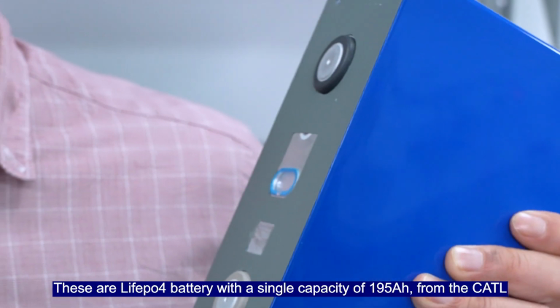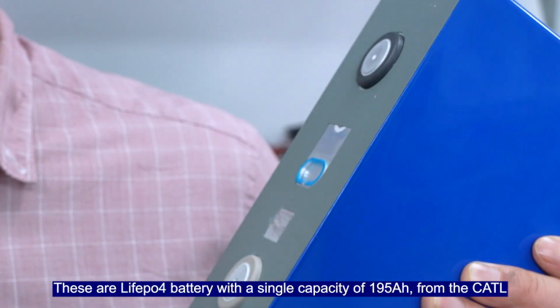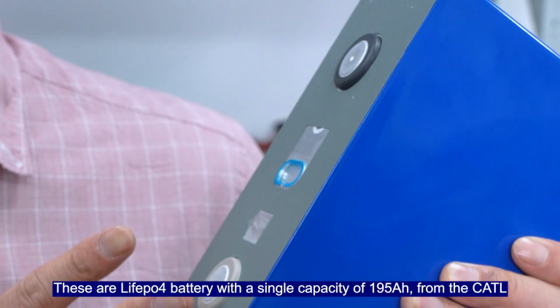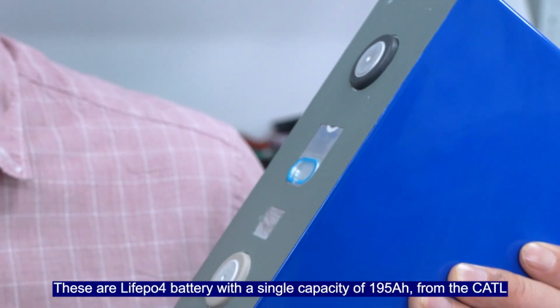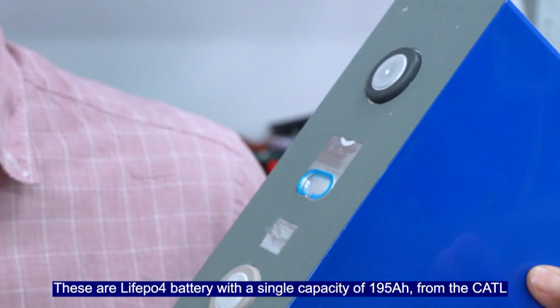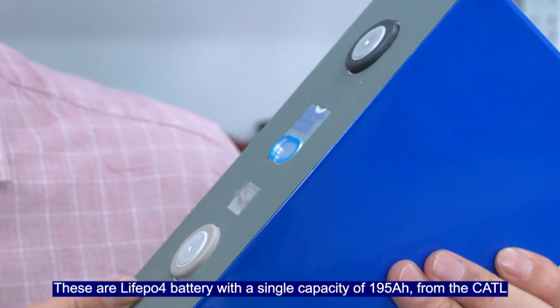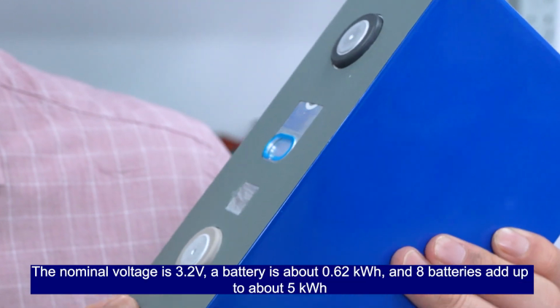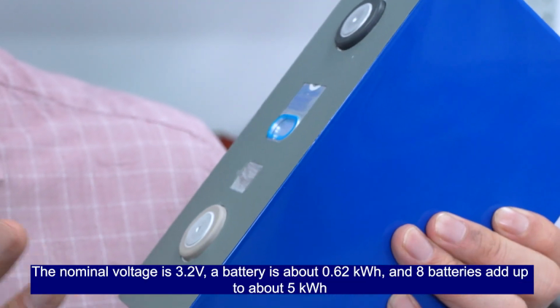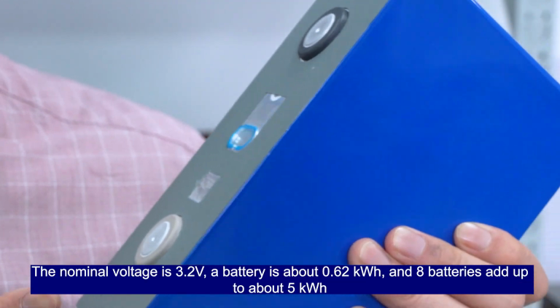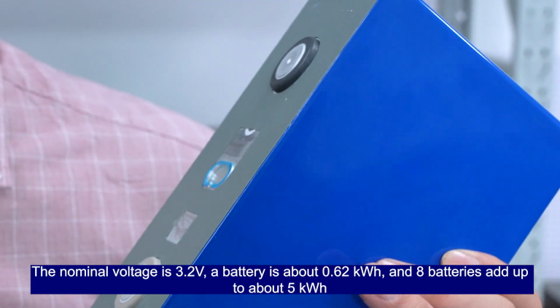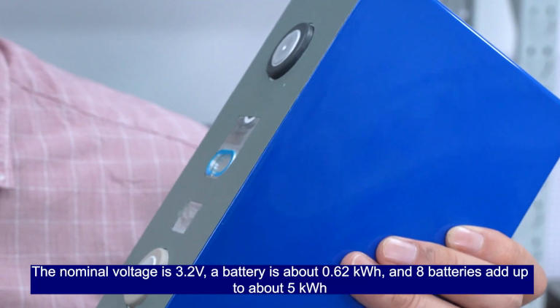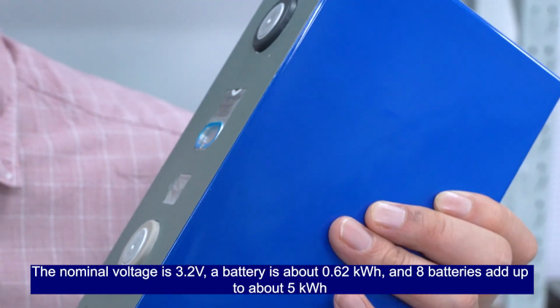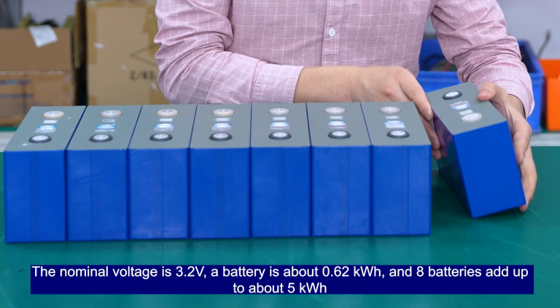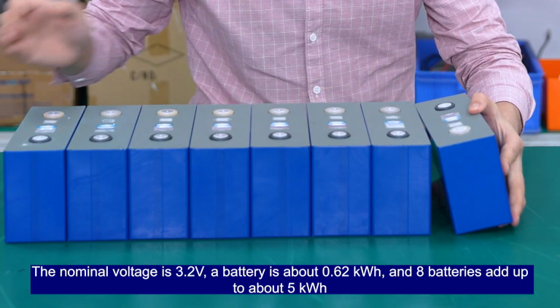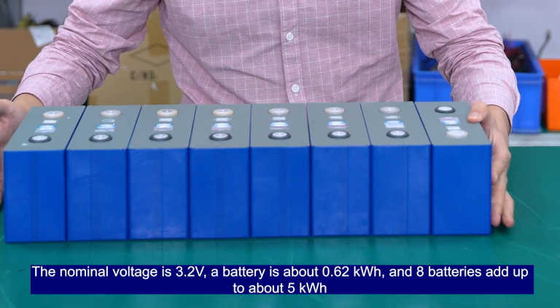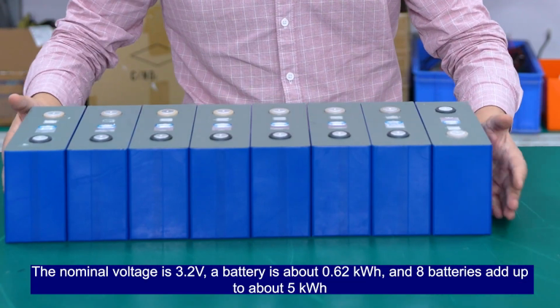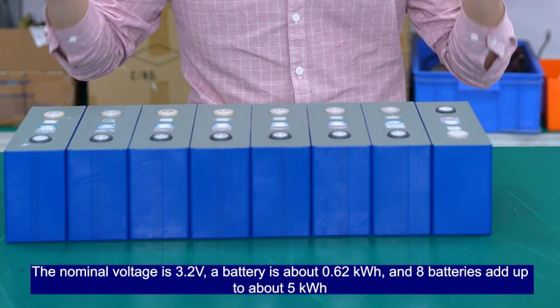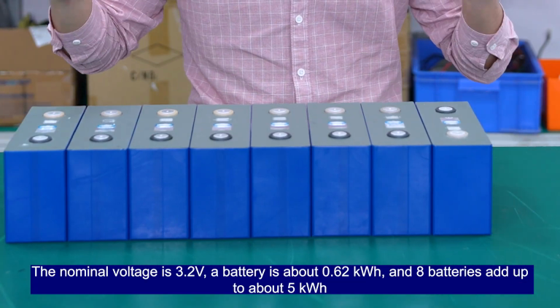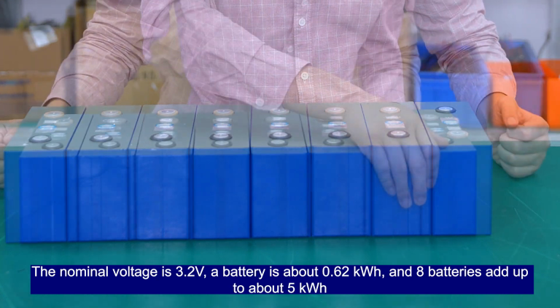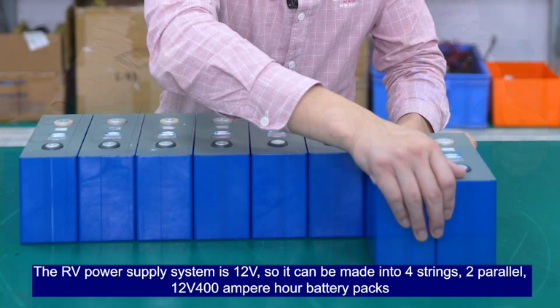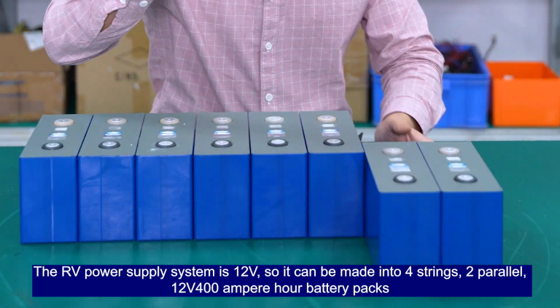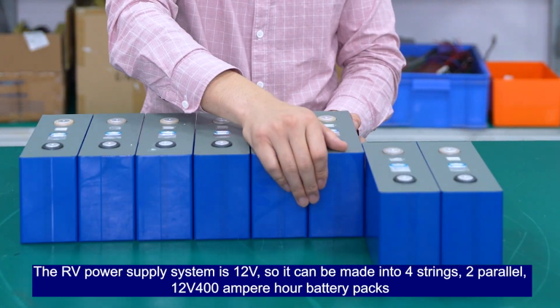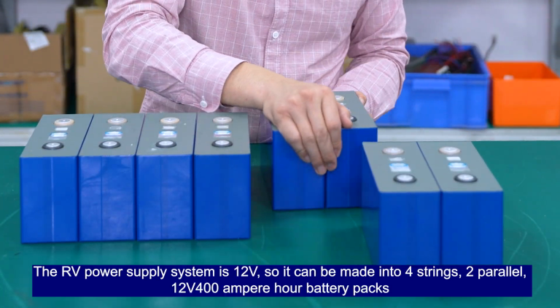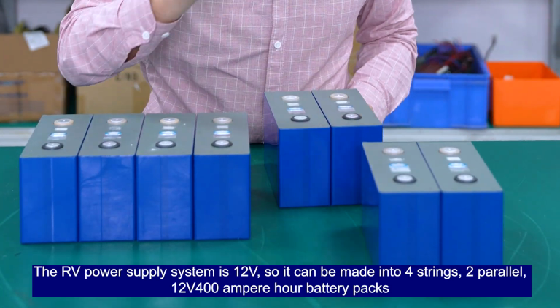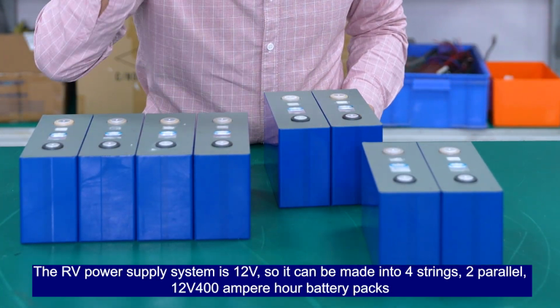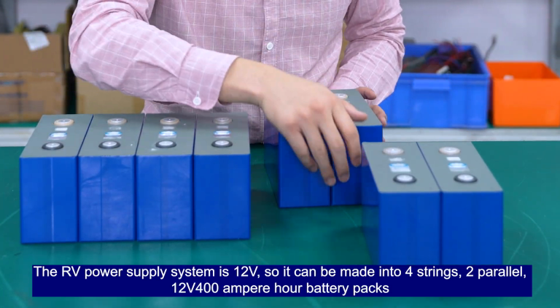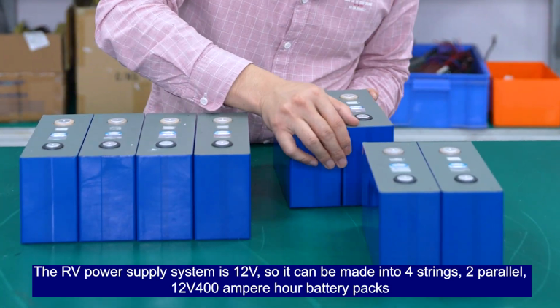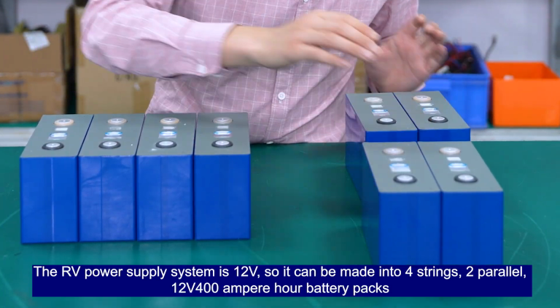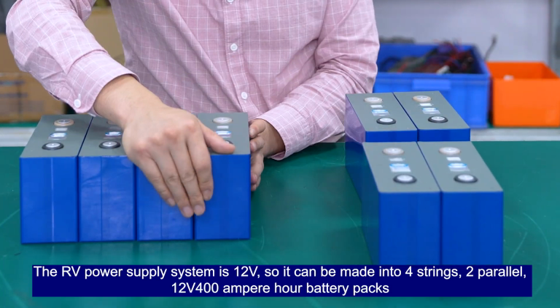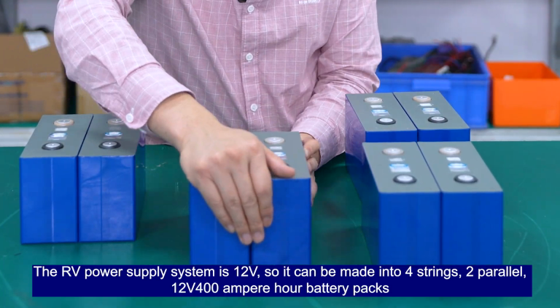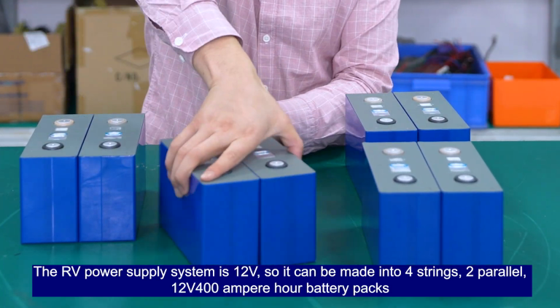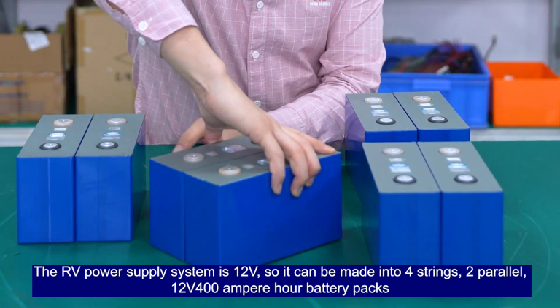Each battery has a single capacity of 195Ah. The nominal voltage is 3.2V, so a single battery is about 0.62kWh, and 8 batteries add up to about 5kWh. The RV power supply system is 12V.